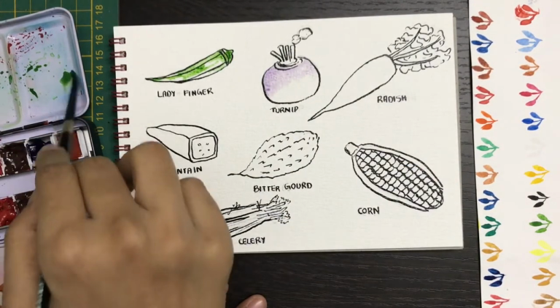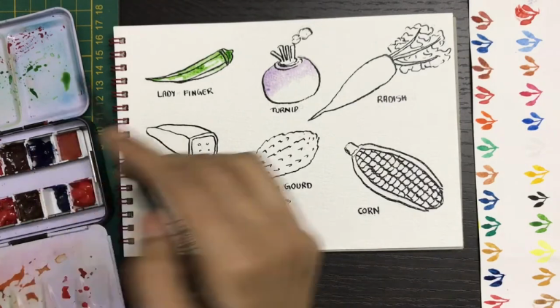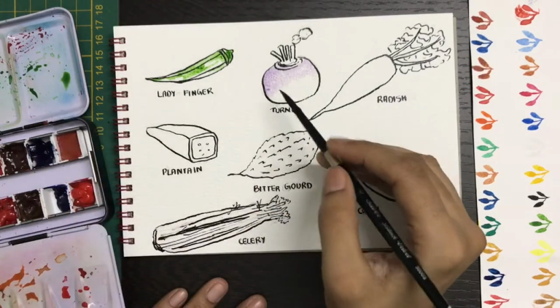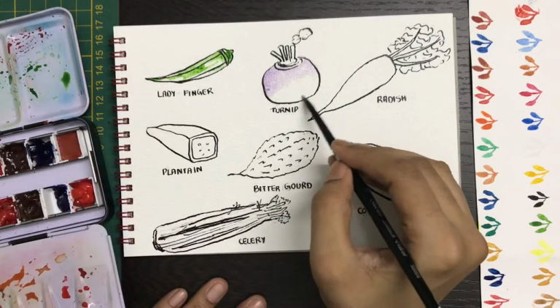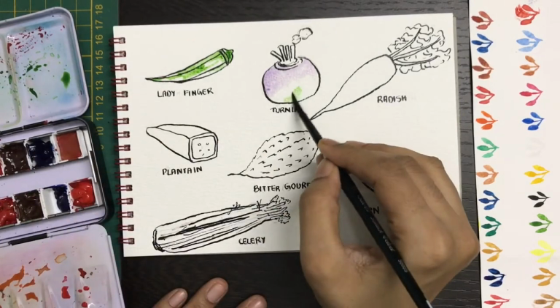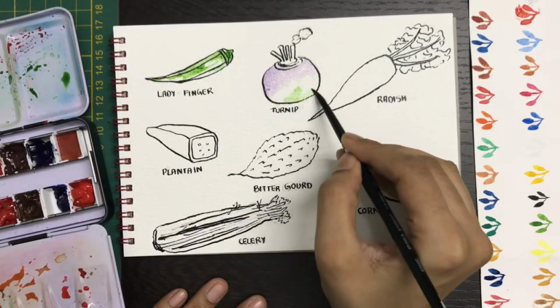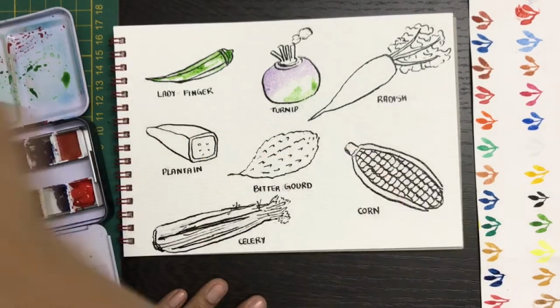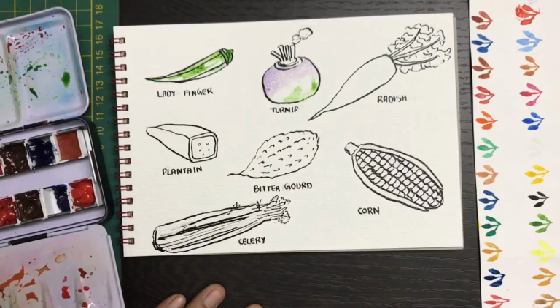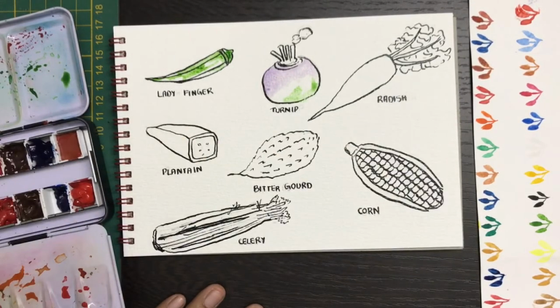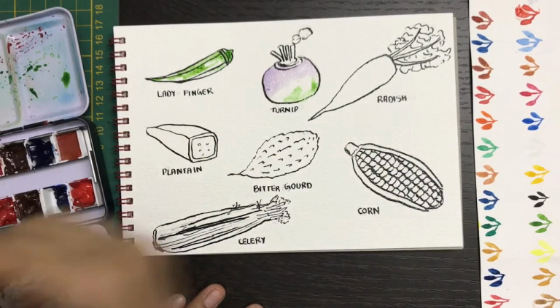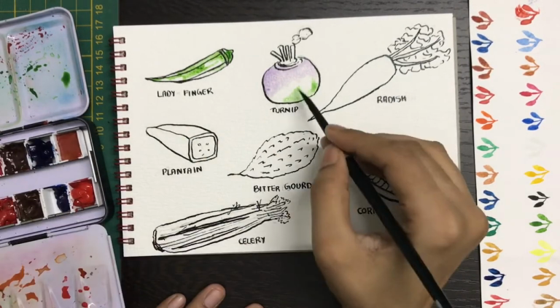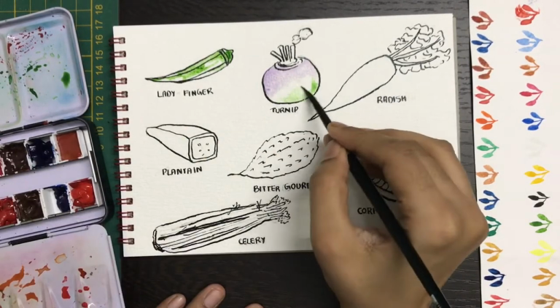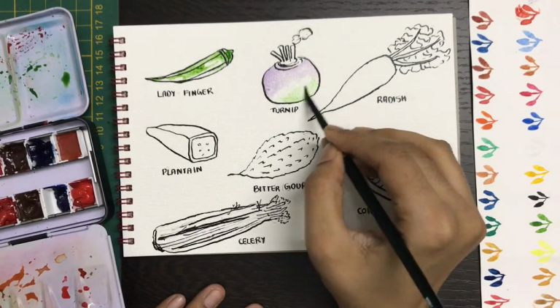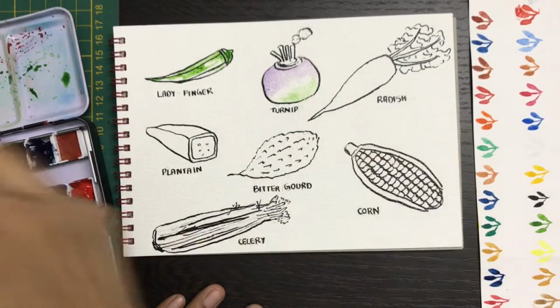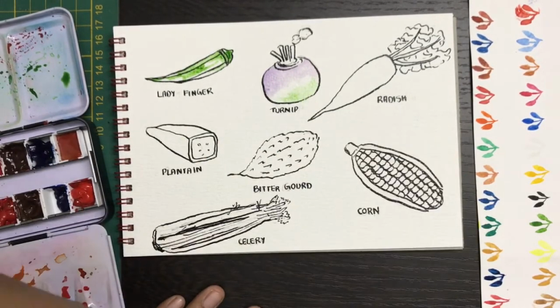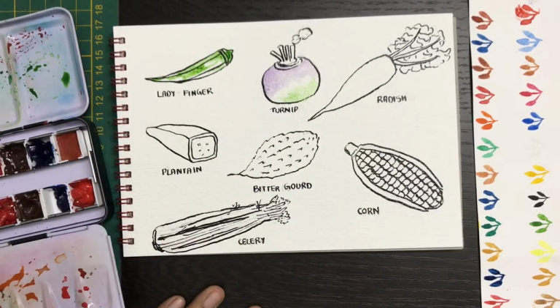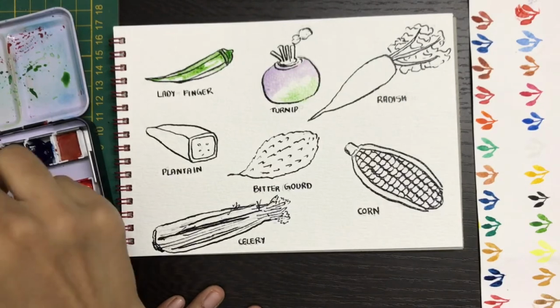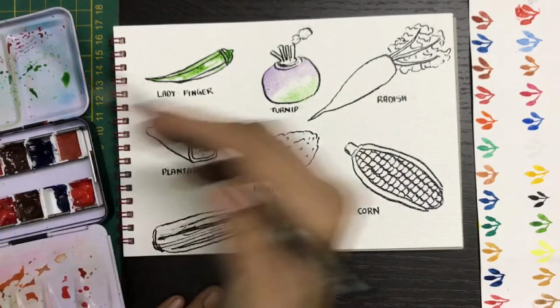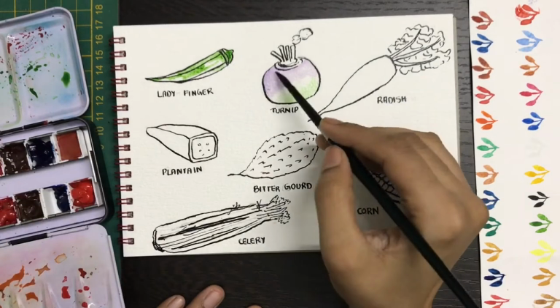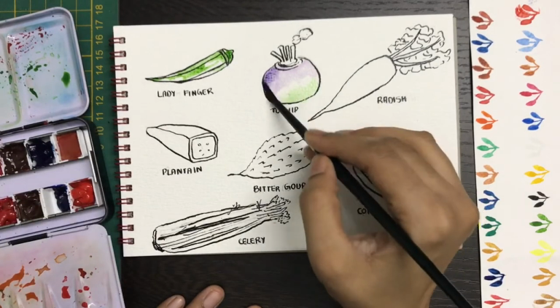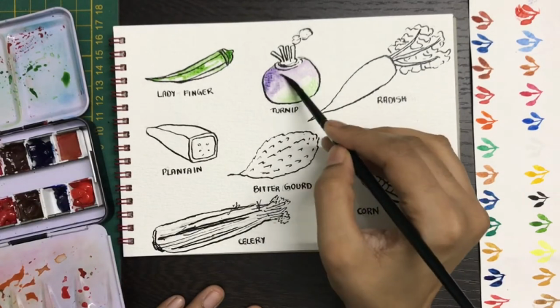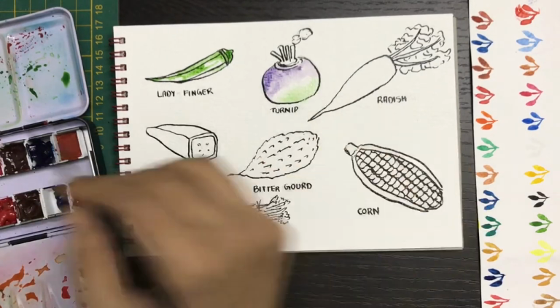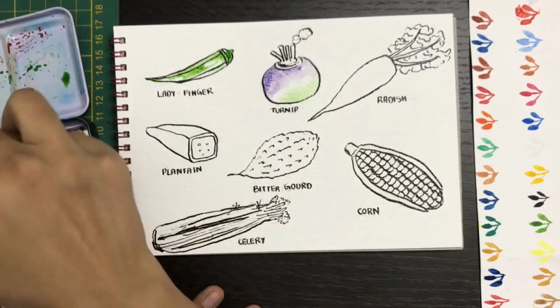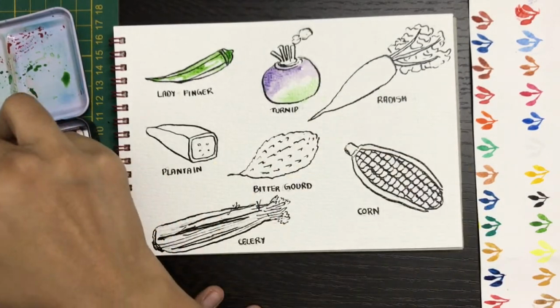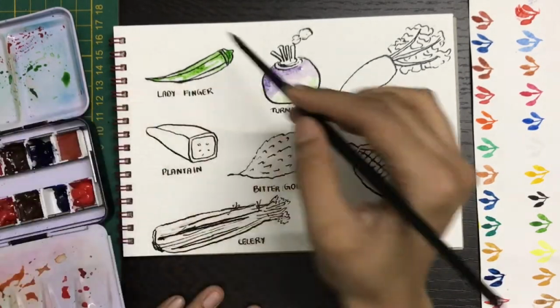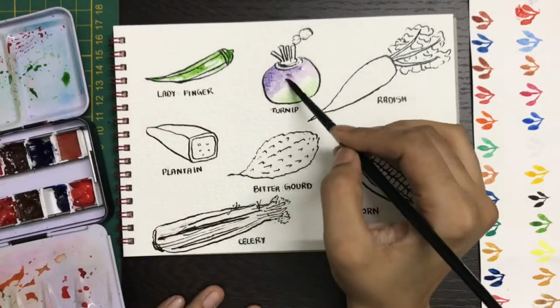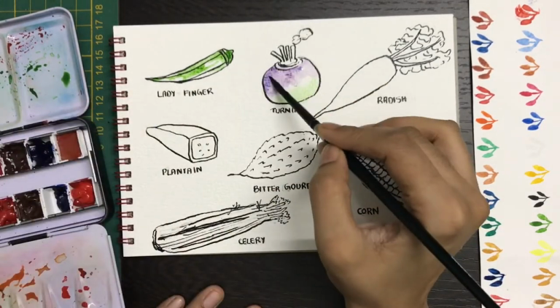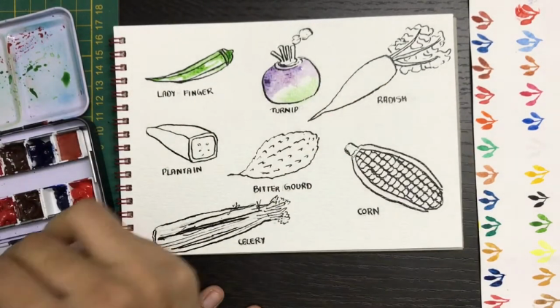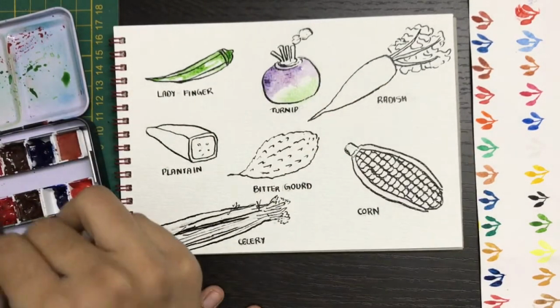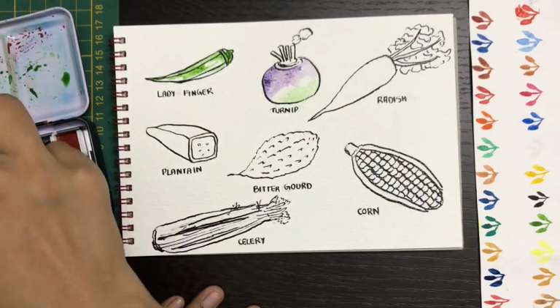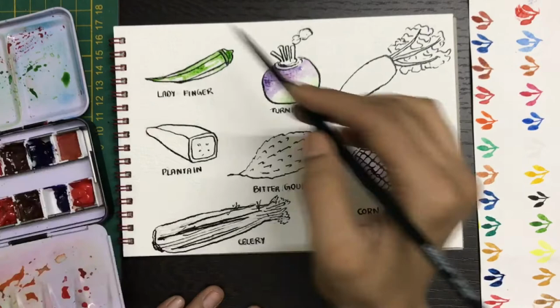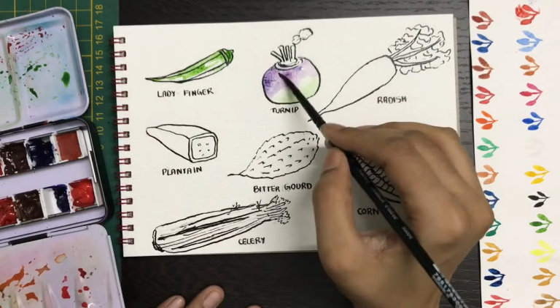If you don't have a purple in your palette, you will mix some blue and some red to get the color. The top part is in purple, and the bottom part I'm adding a little bit of green. To layer it up, I'm adding some darker purple.